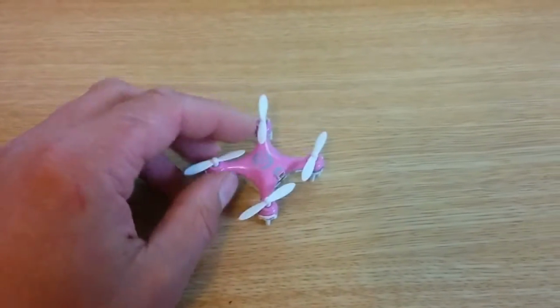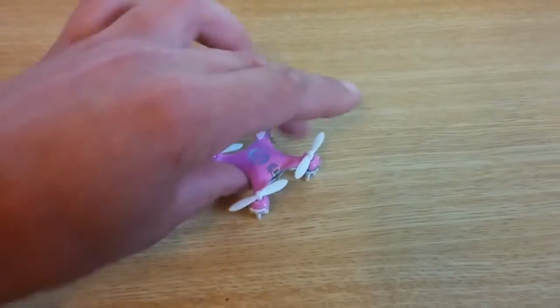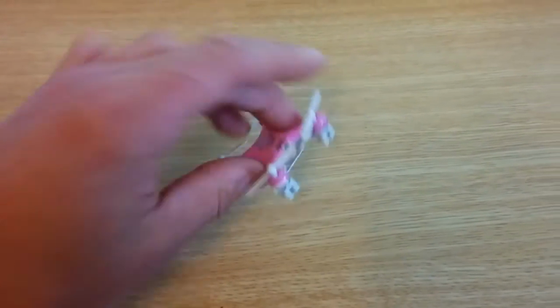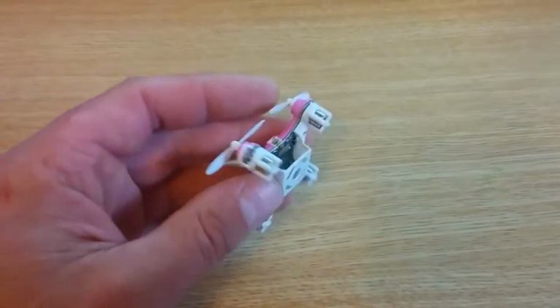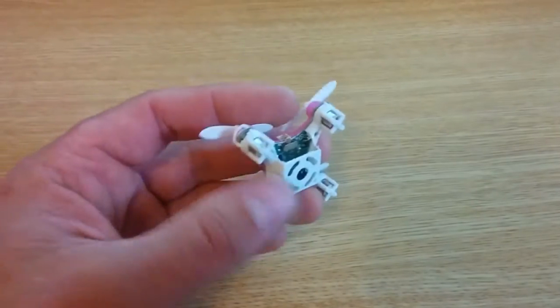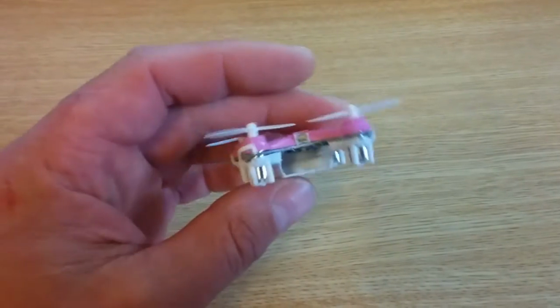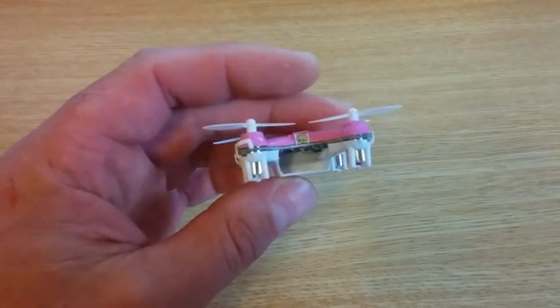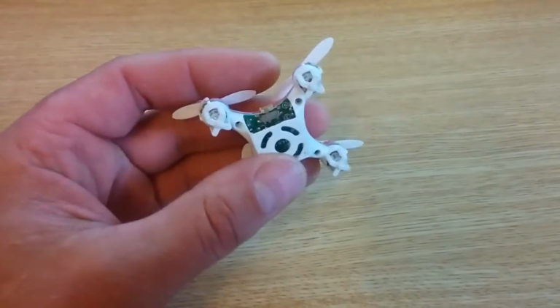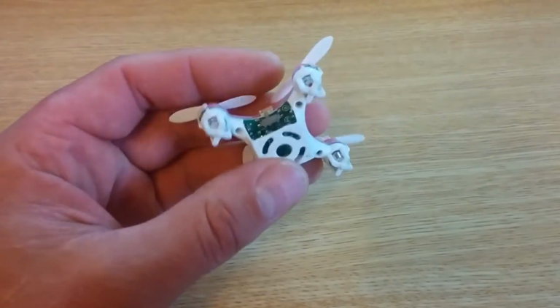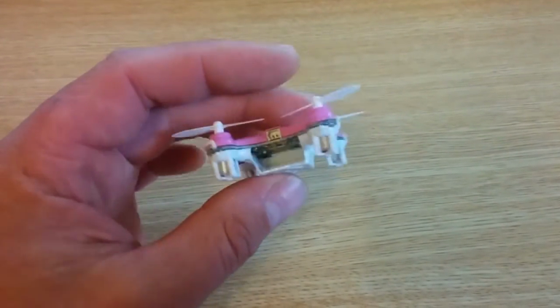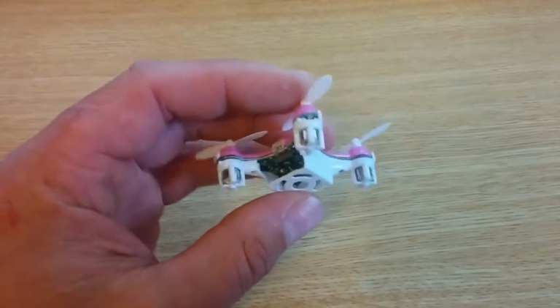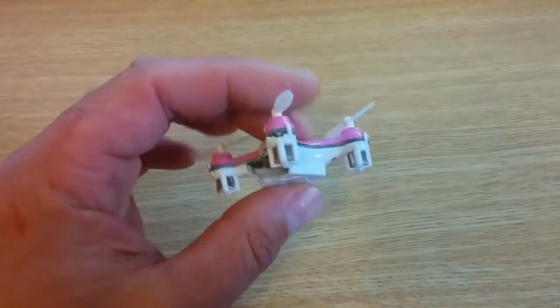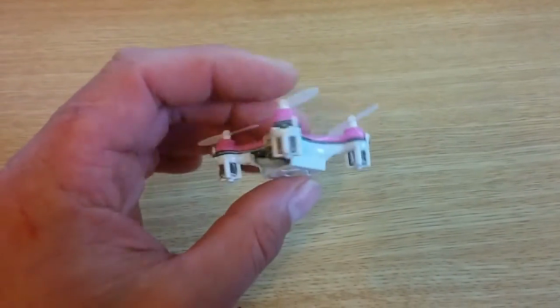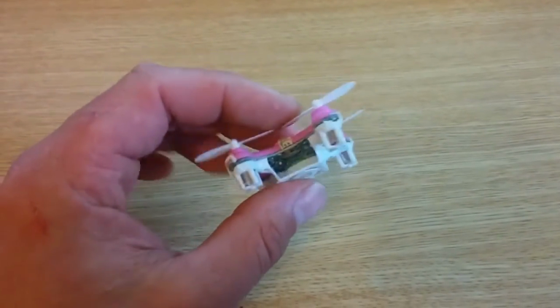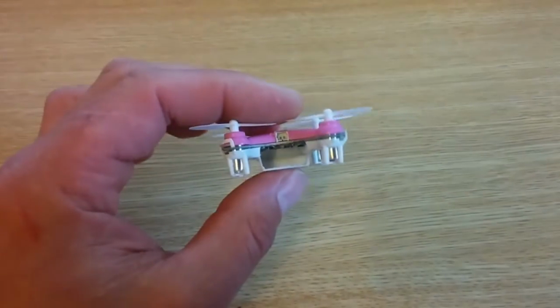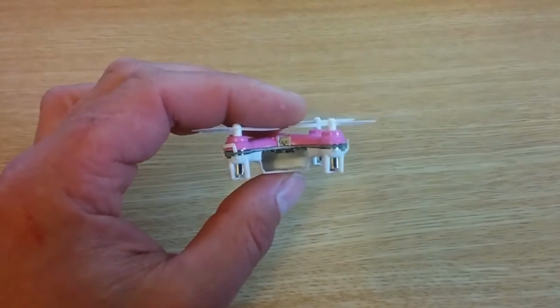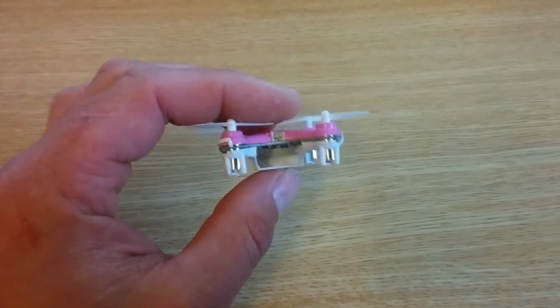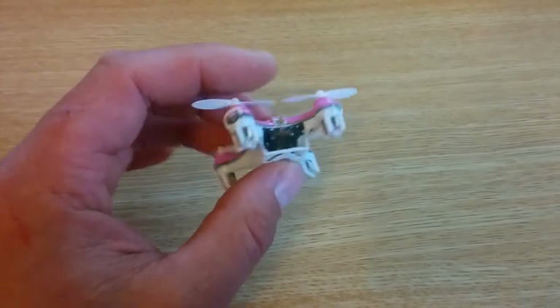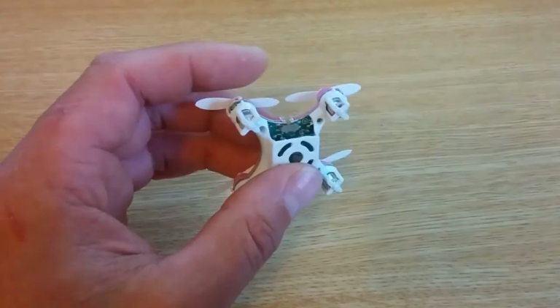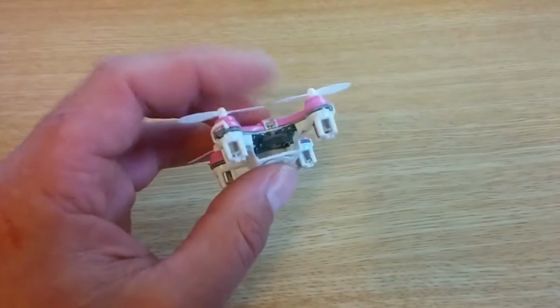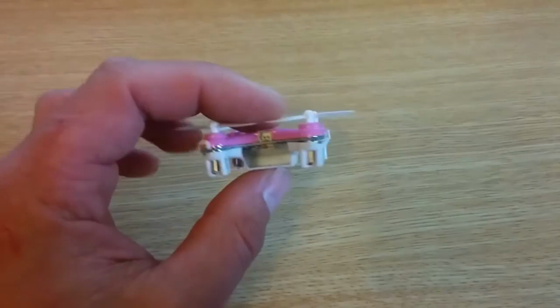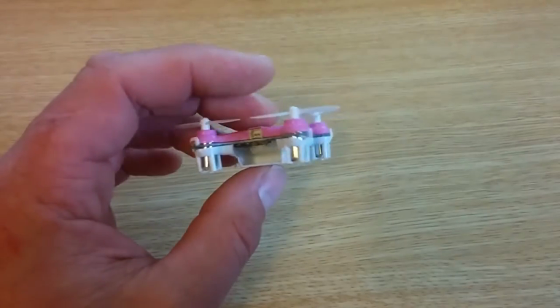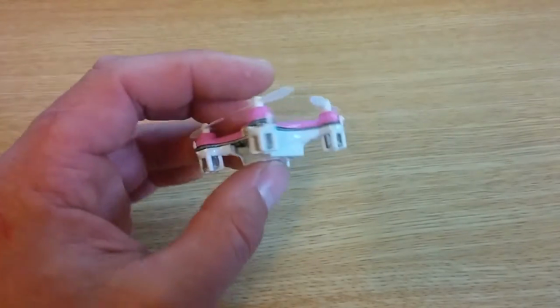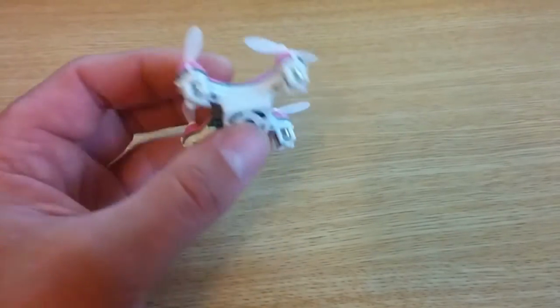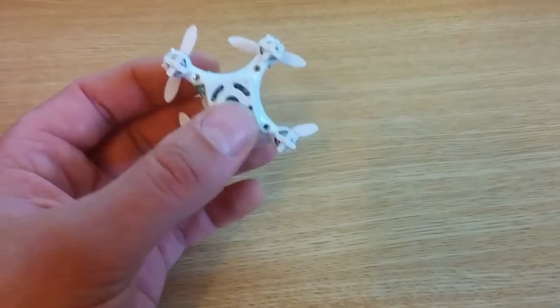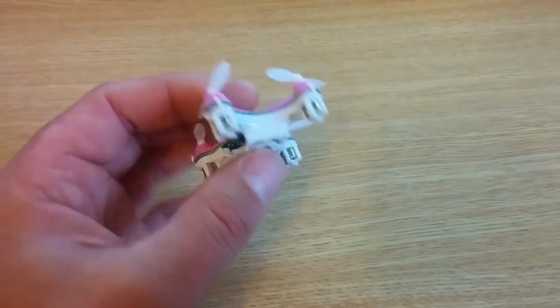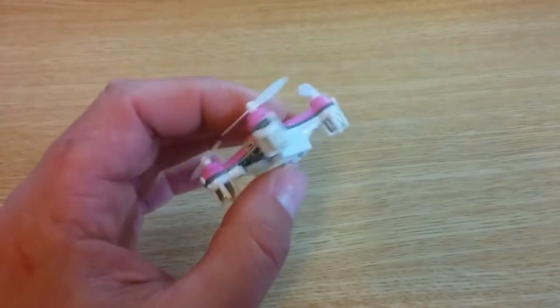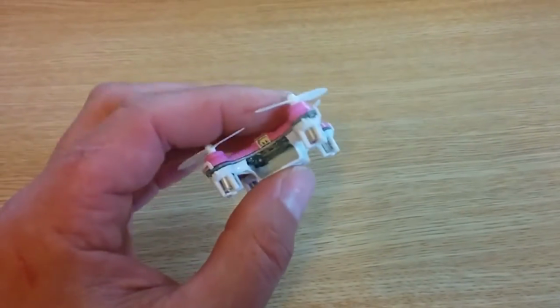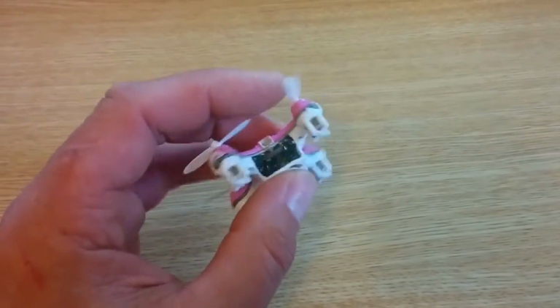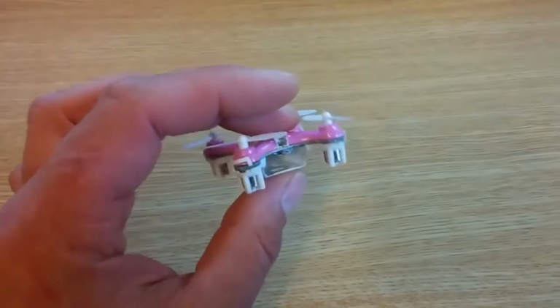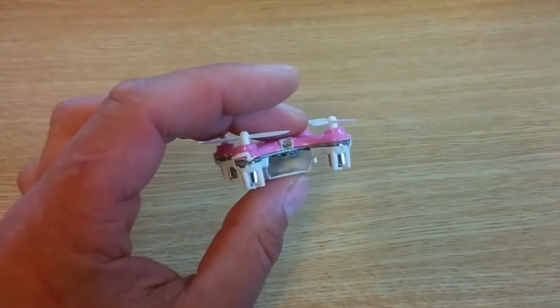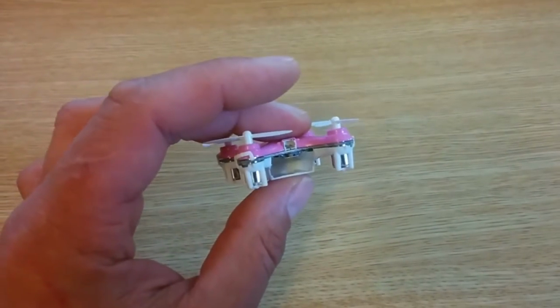And I'll show you how I did it. While I was at it, I also converted it to a removable battery, which is actually quite nice, so that you can run it more than once.